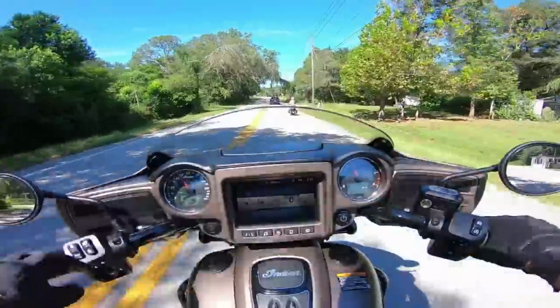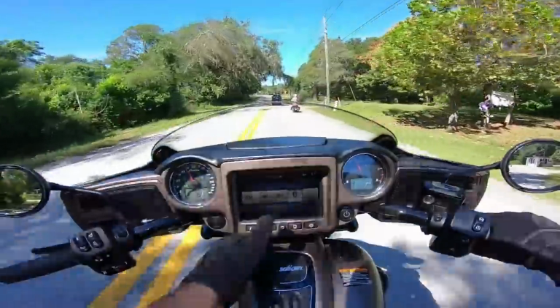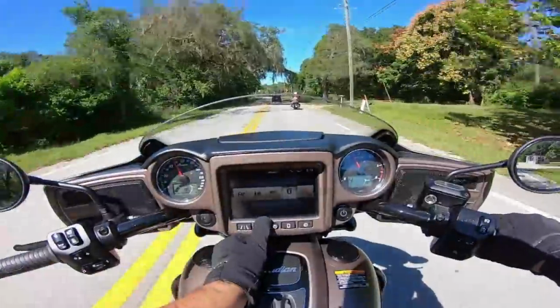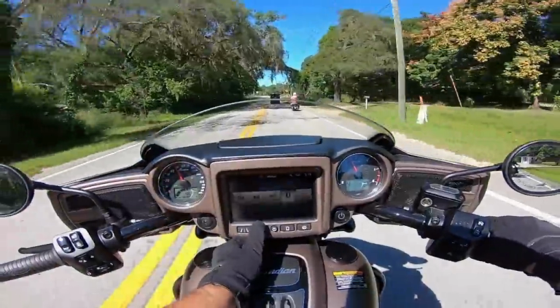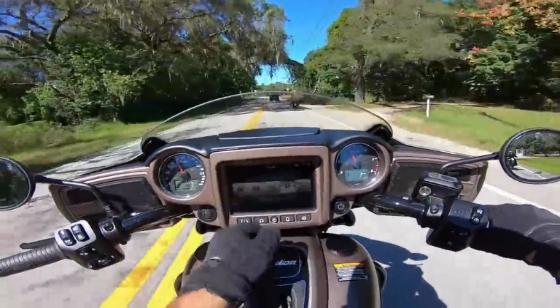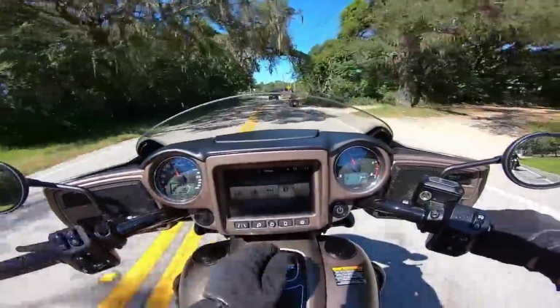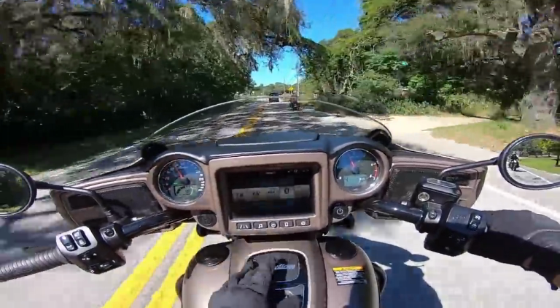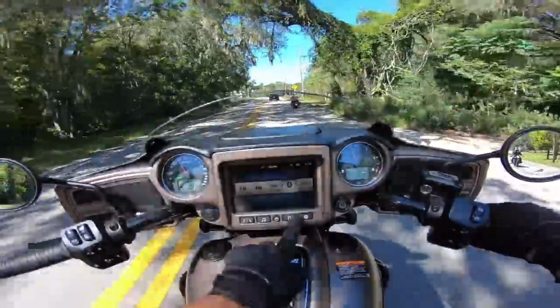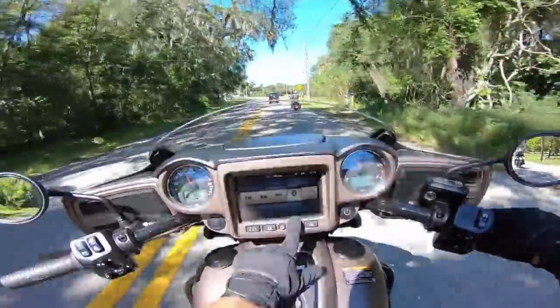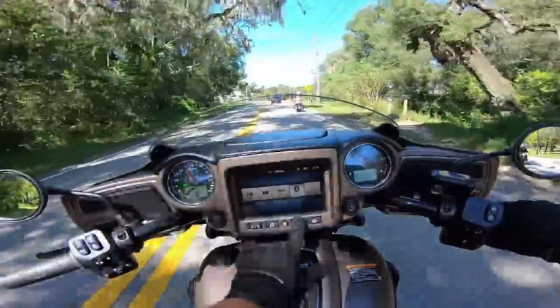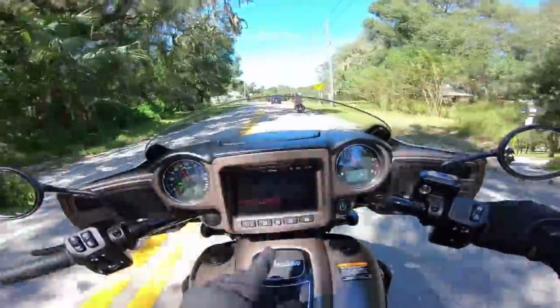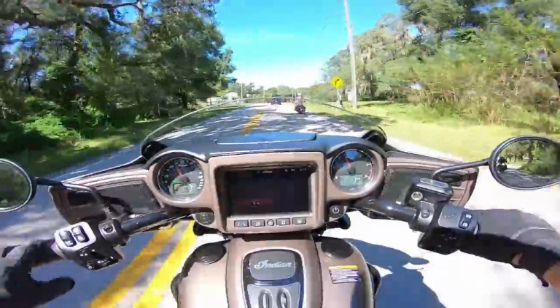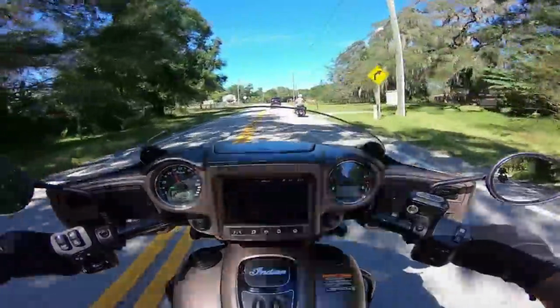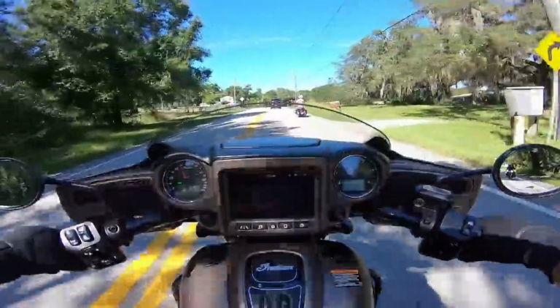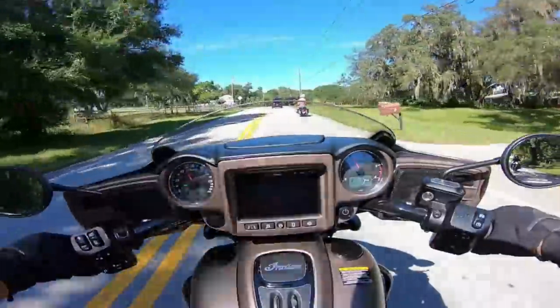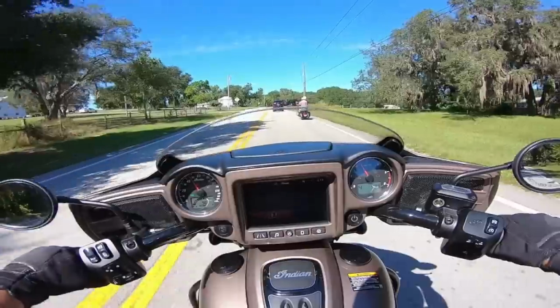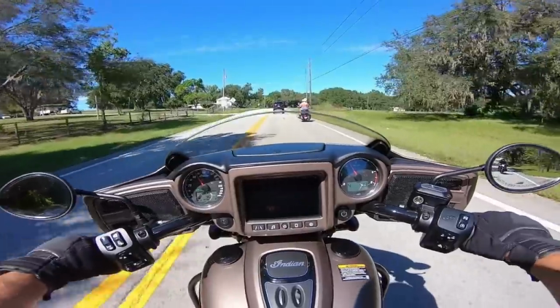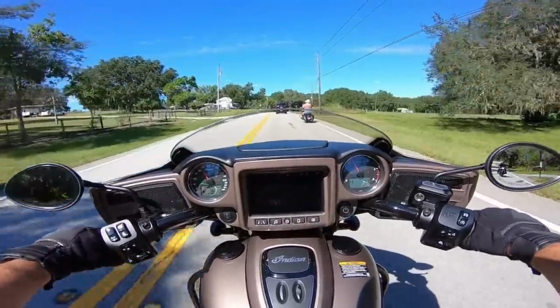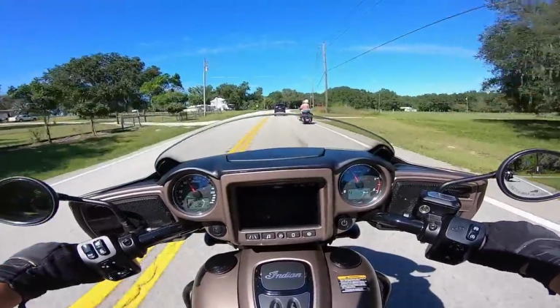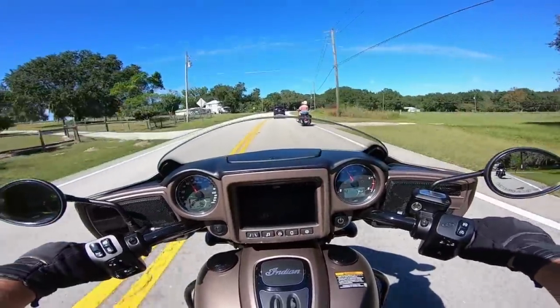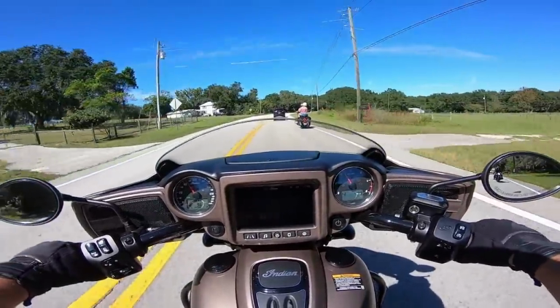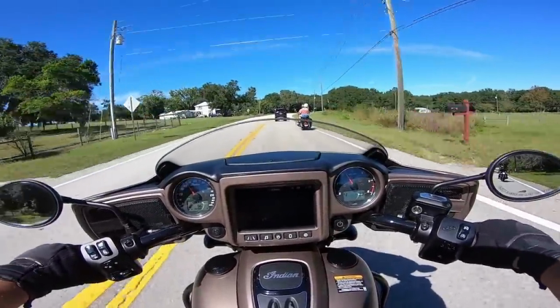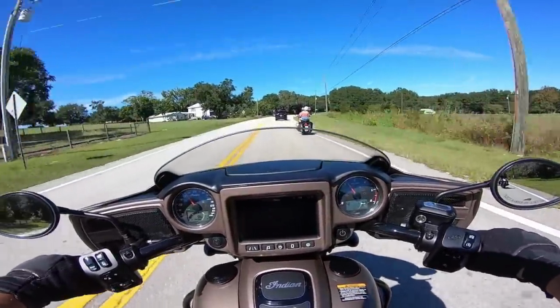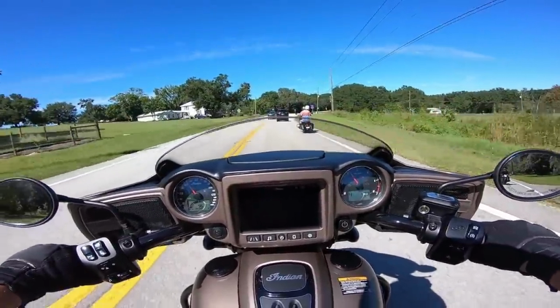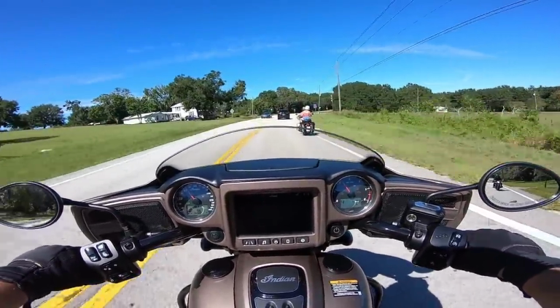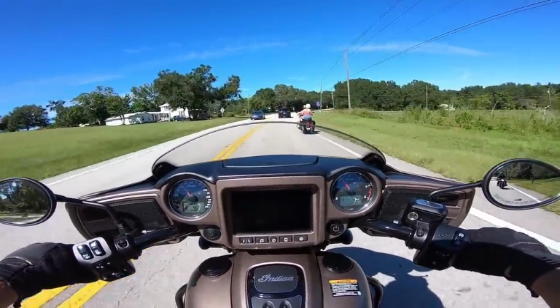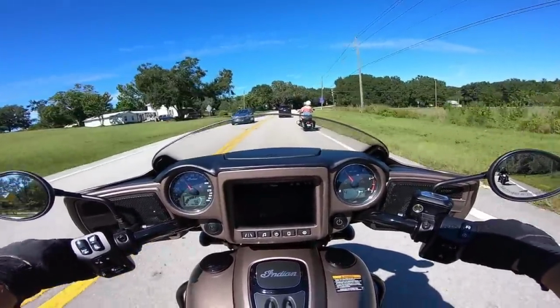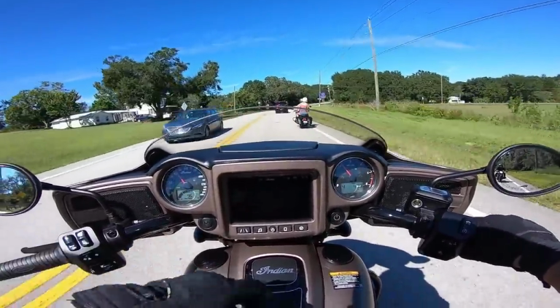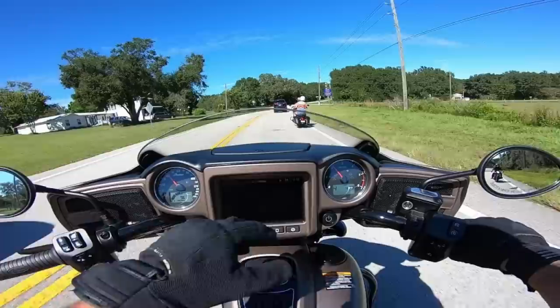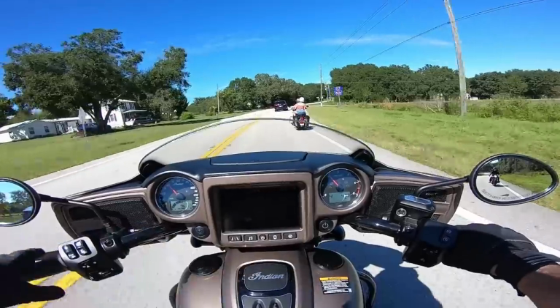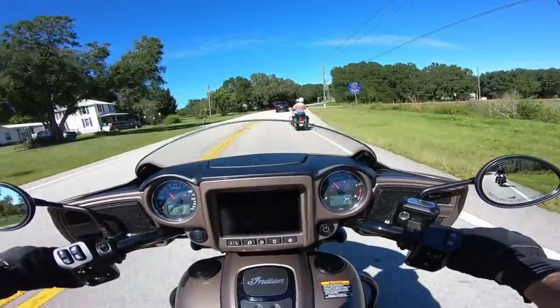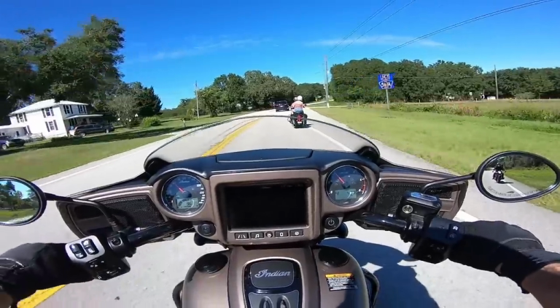These buttons have a really nice feel when you press them. Pressing the phone icon — if you had your phone connected, I imagine it would give you a list of your contacts and such.